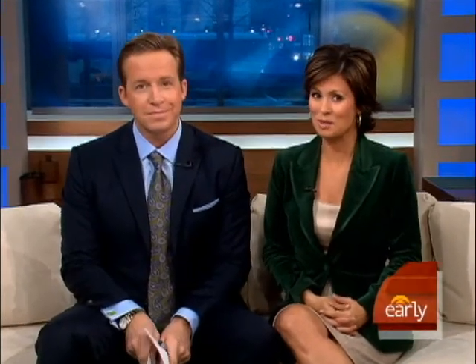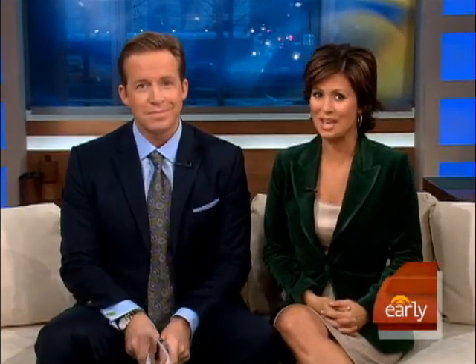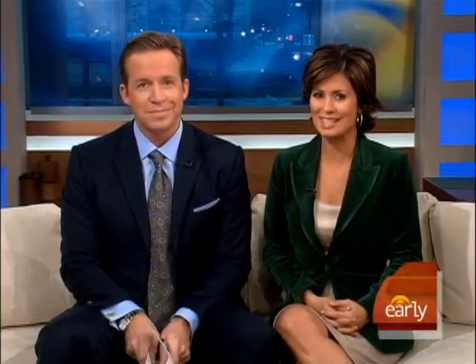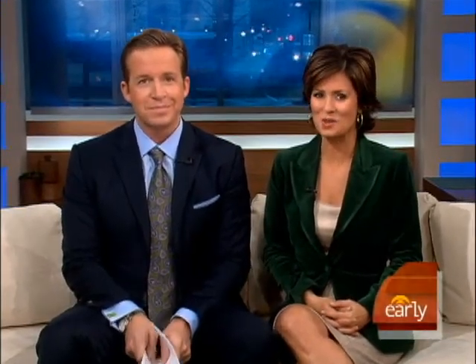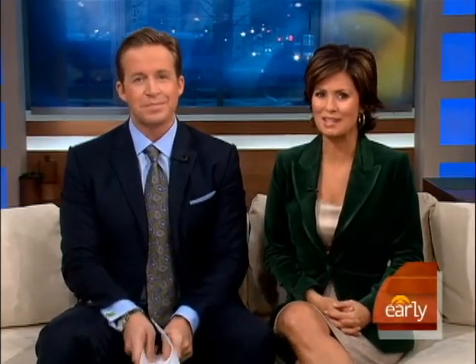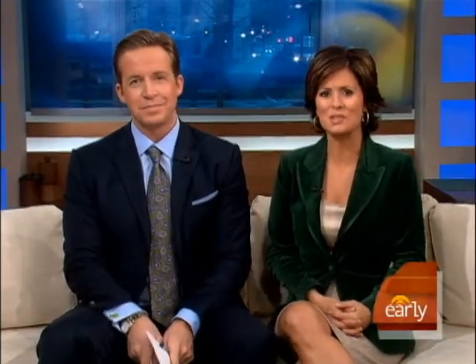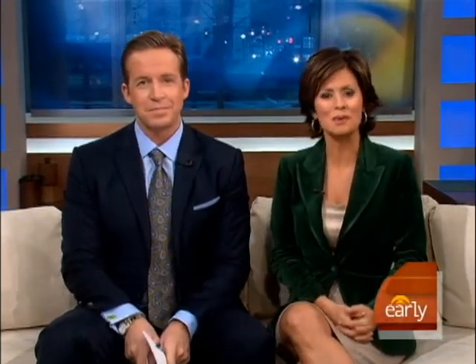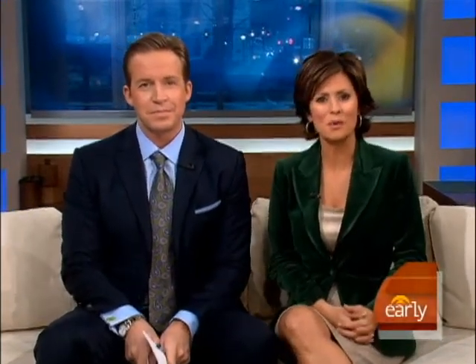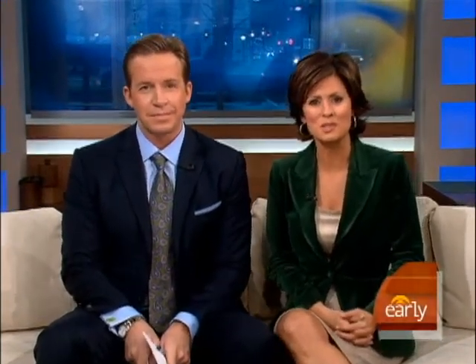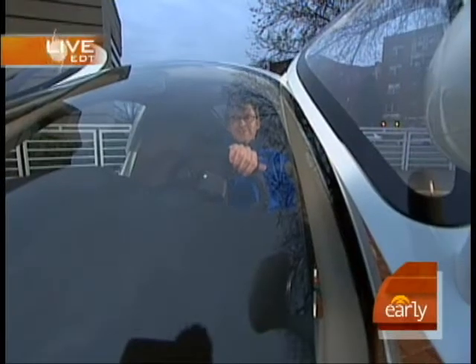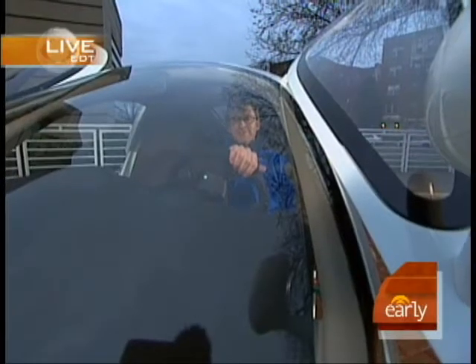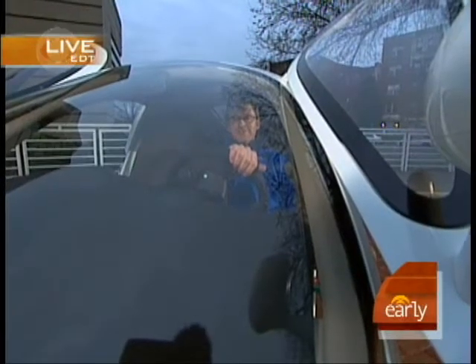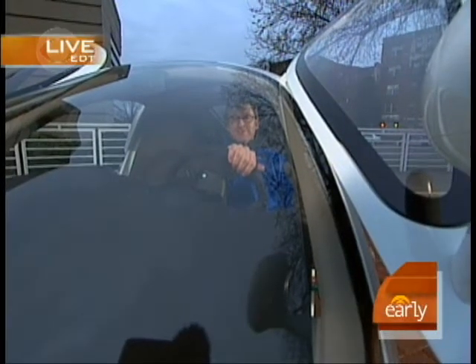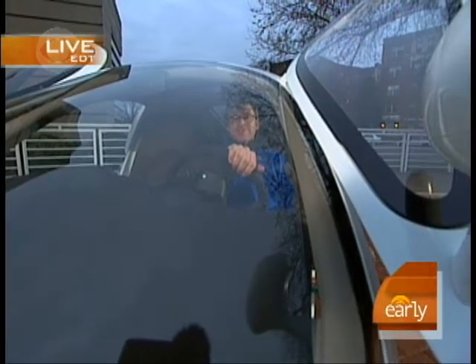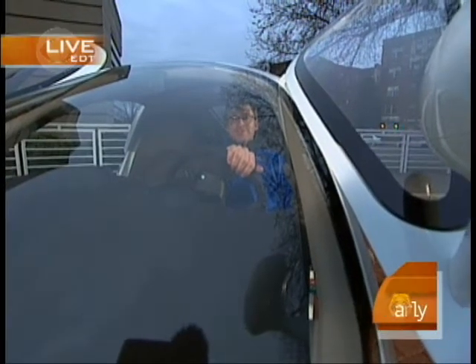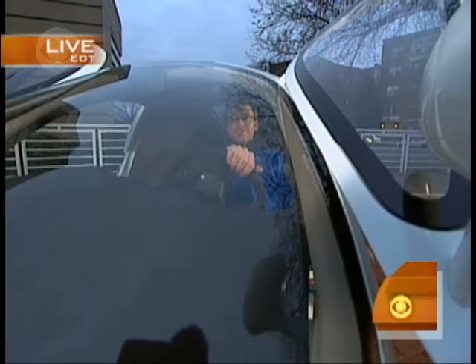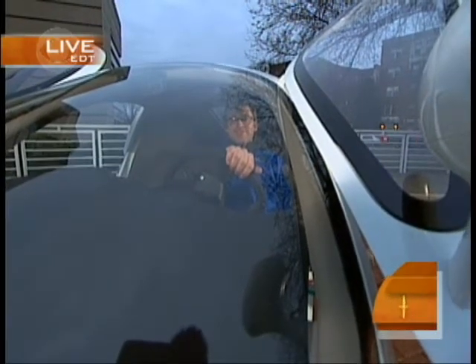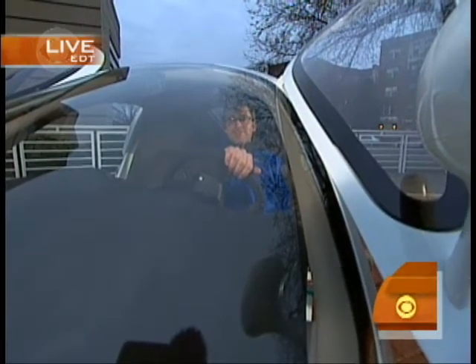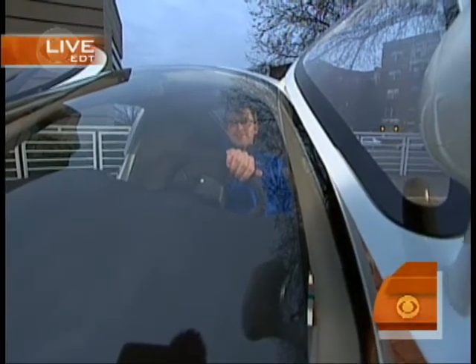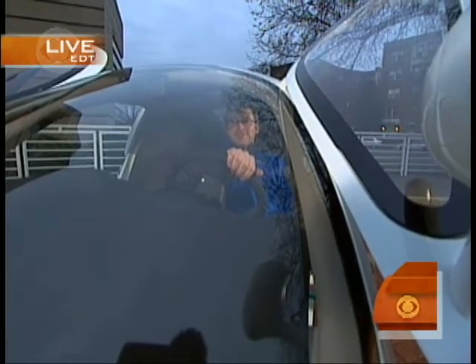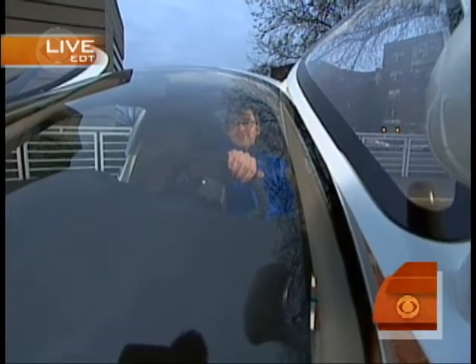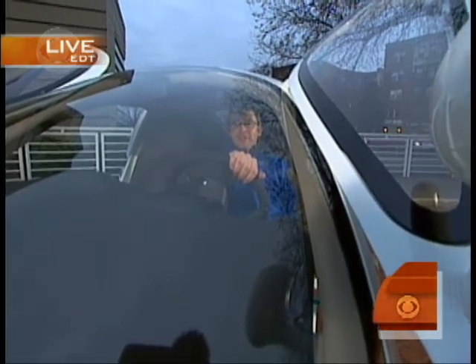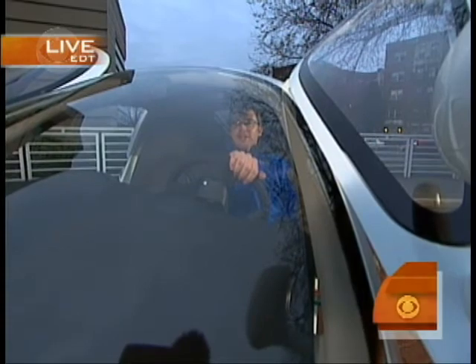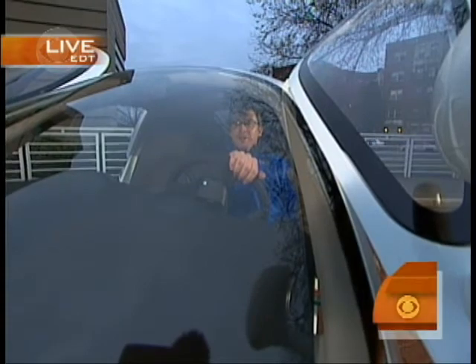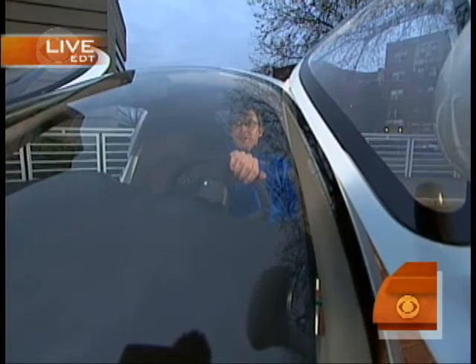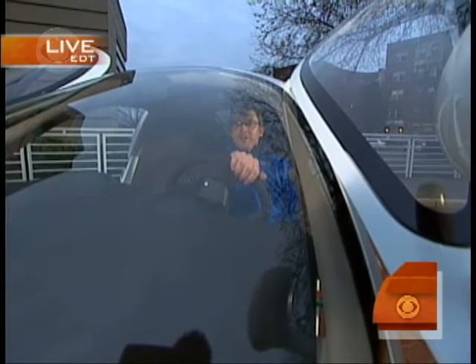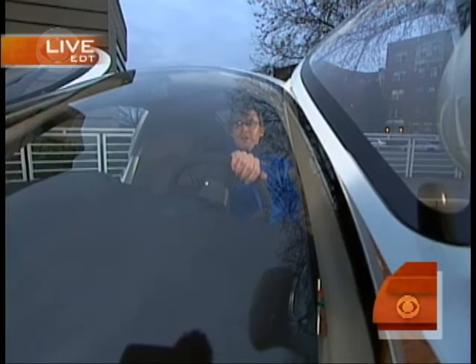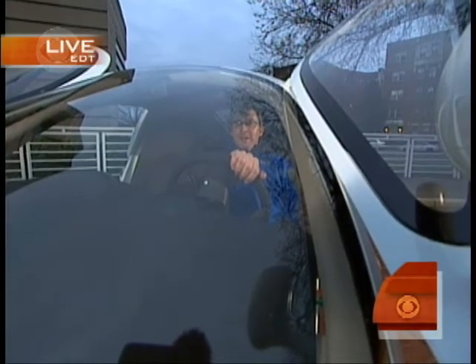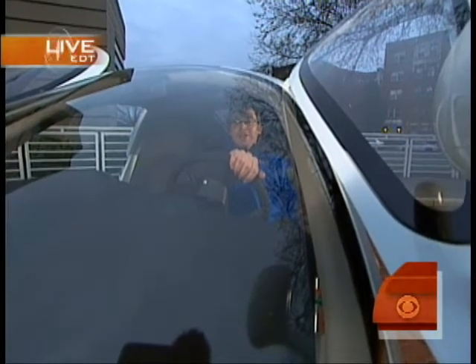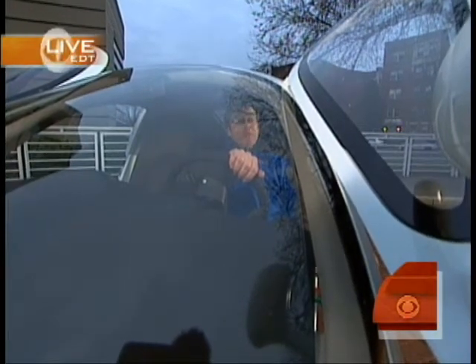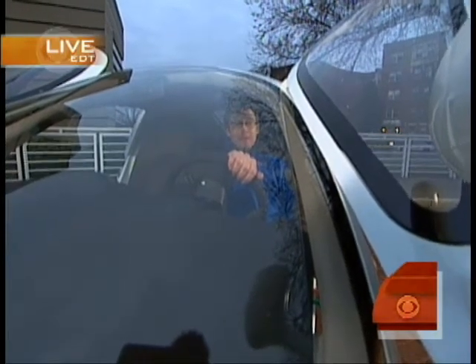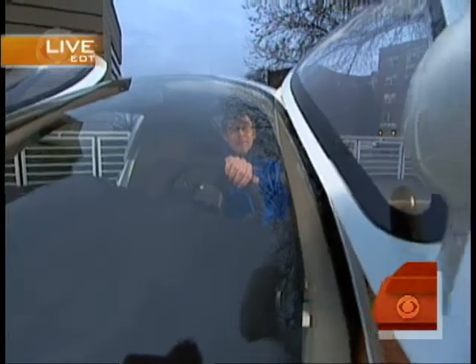CBS News science and technology correspondent Daniel Seberg is in Washington this morning to talk about this space-age-looking vehicle. Daniel, good morning. Maggie, it looks like he's in the cockpit. It does. Very futuristic-looking, absolutely.